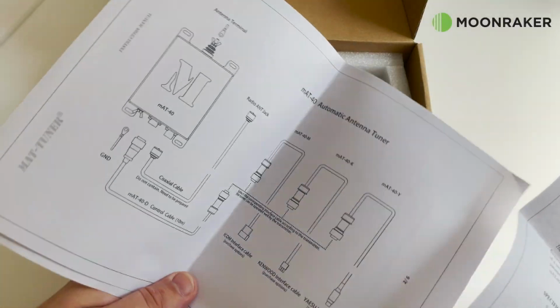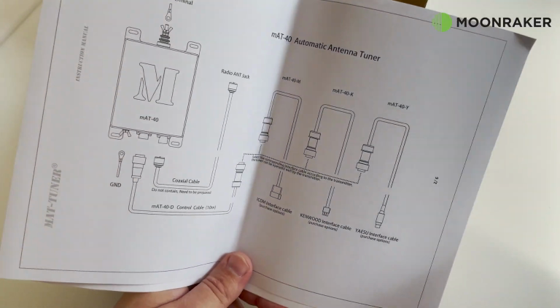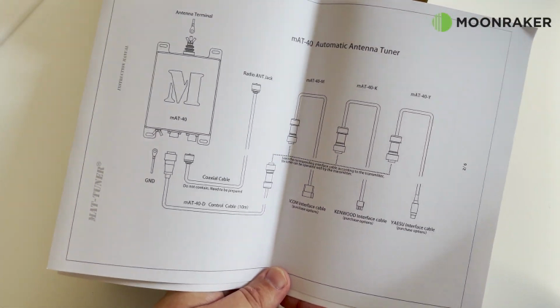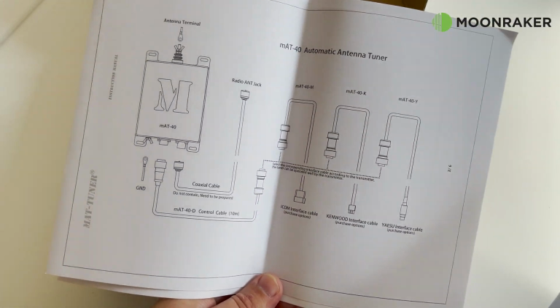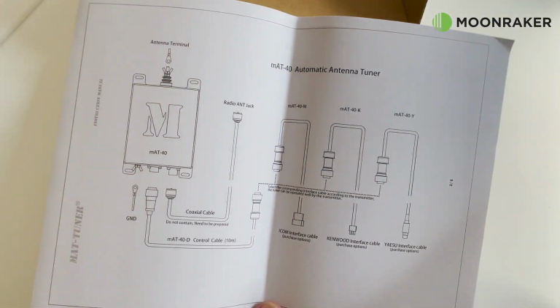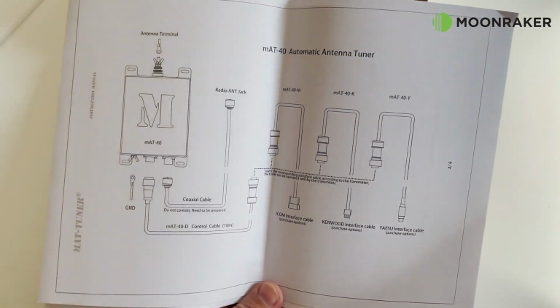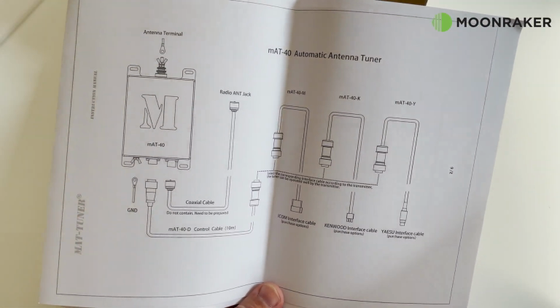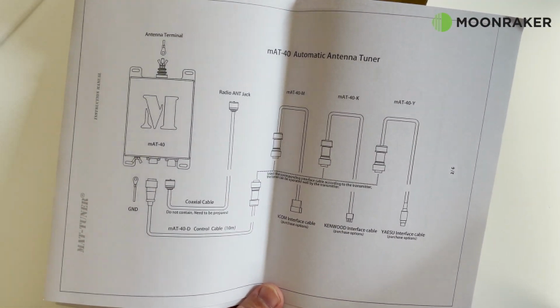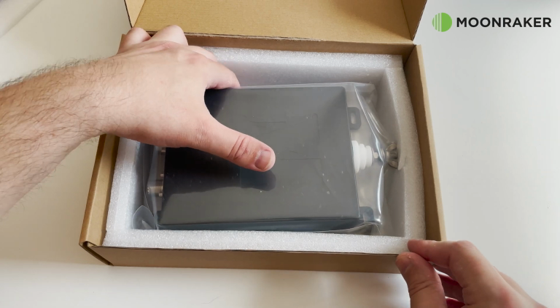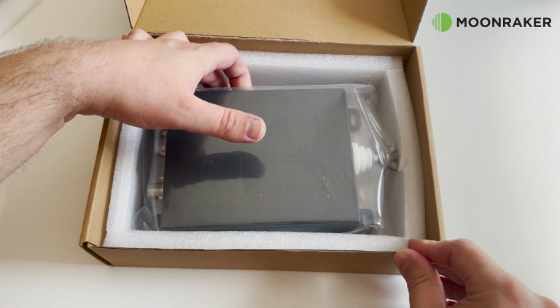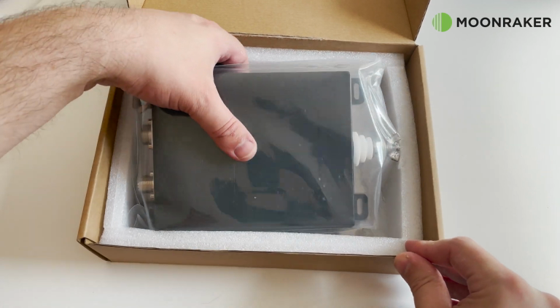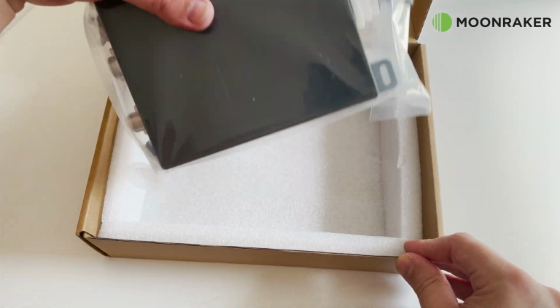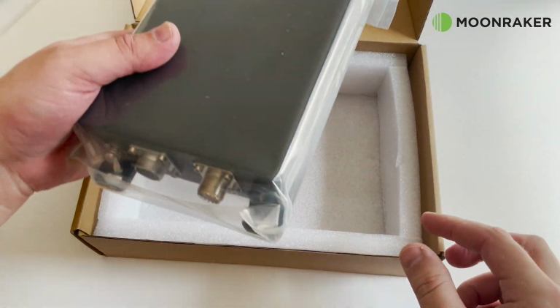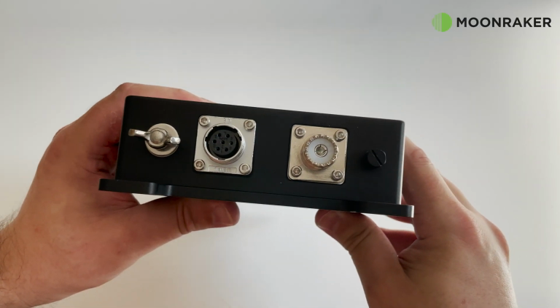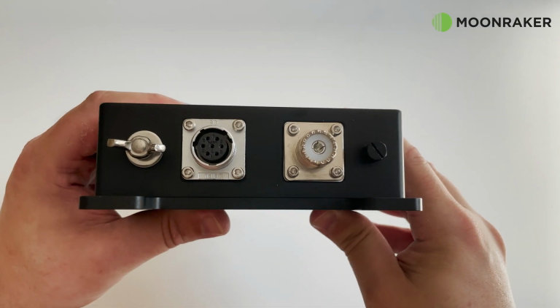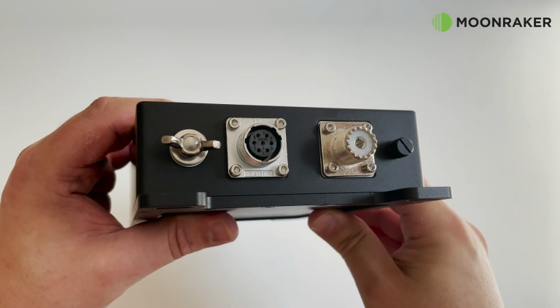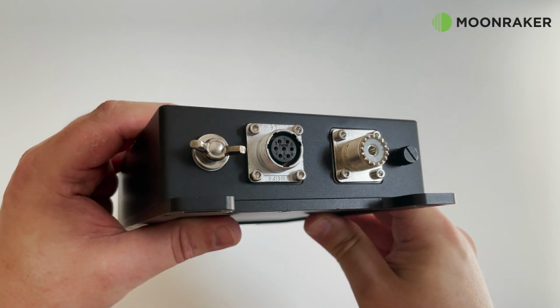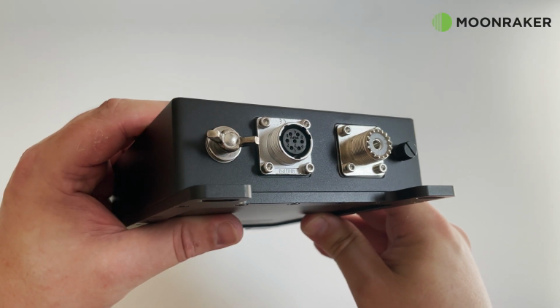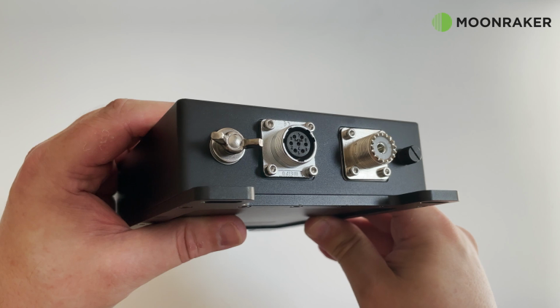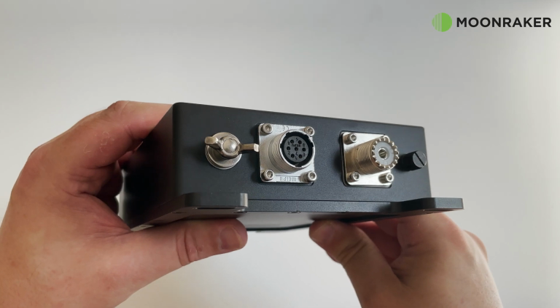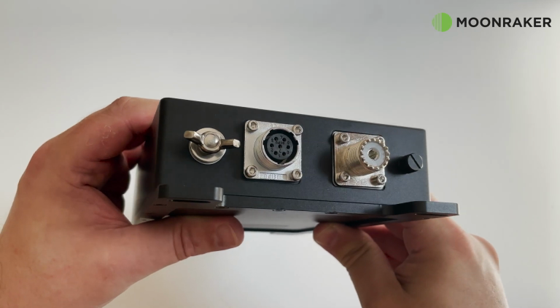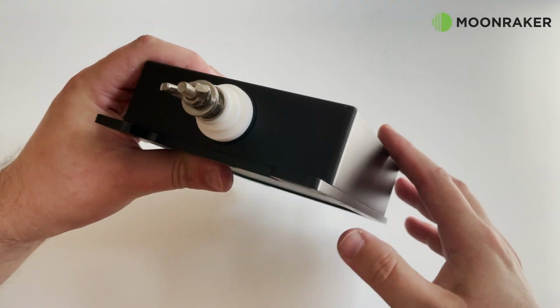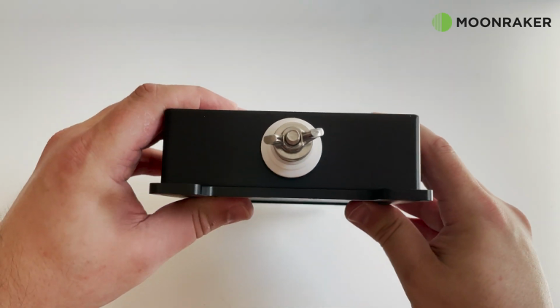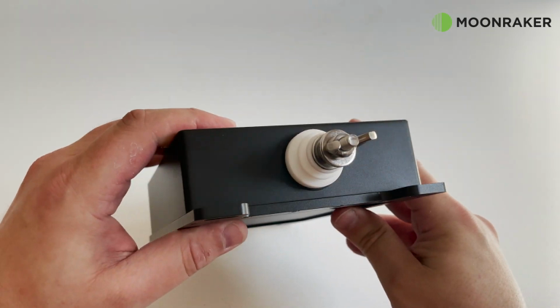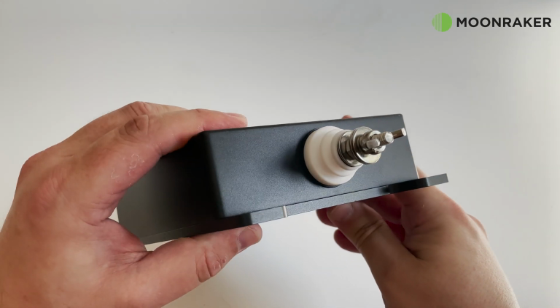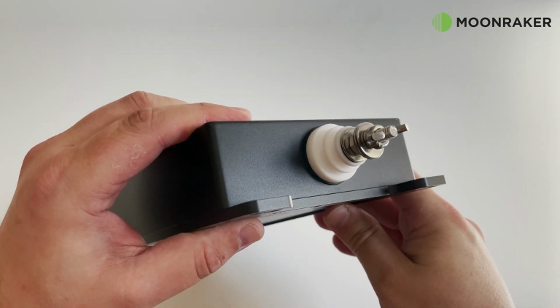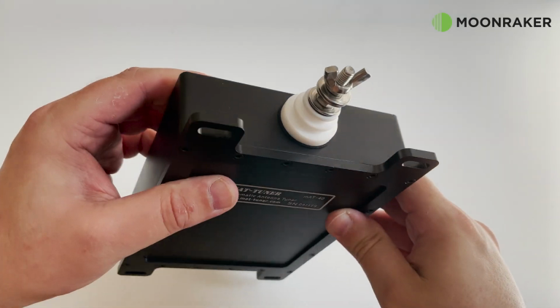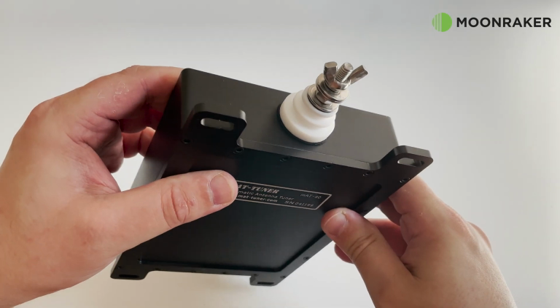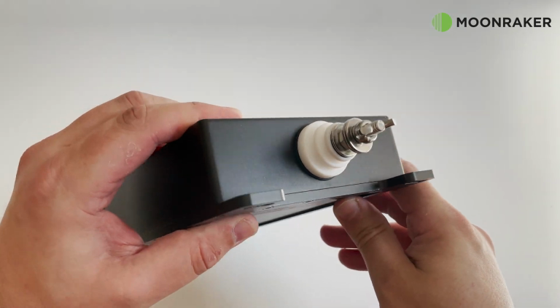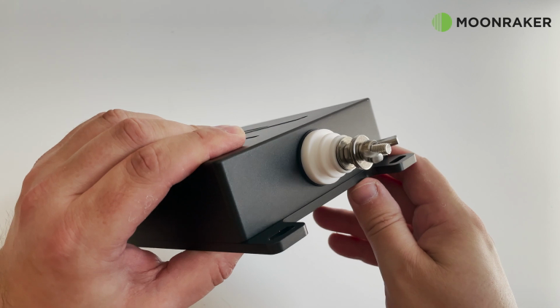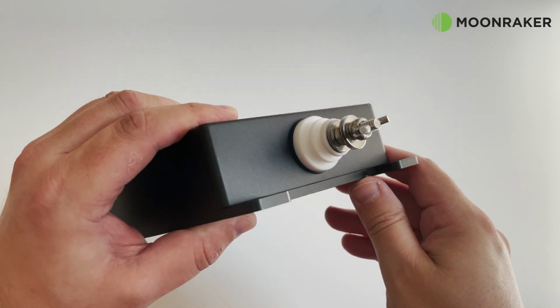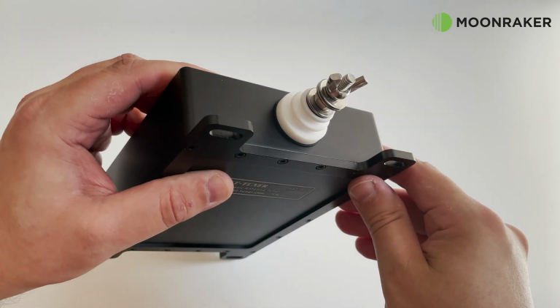Designed for permanent external outdoor use, the MAP 40 uses a 50 ohm coax for its feed line. The rear panel uses an insulated wingnut connector for attaching a single length wire.